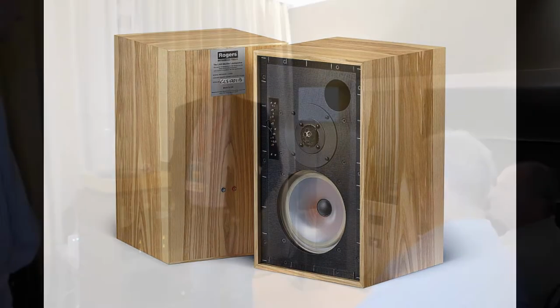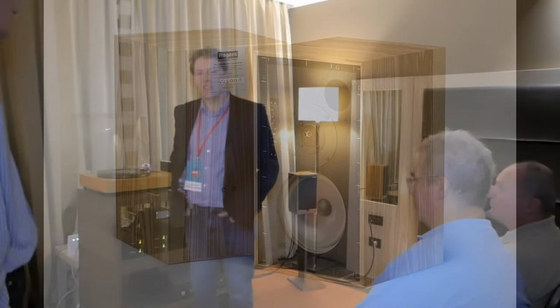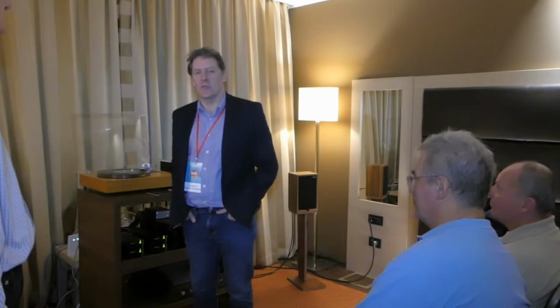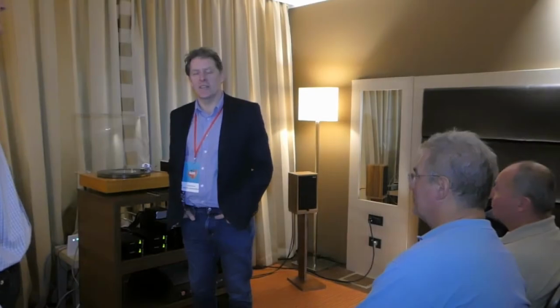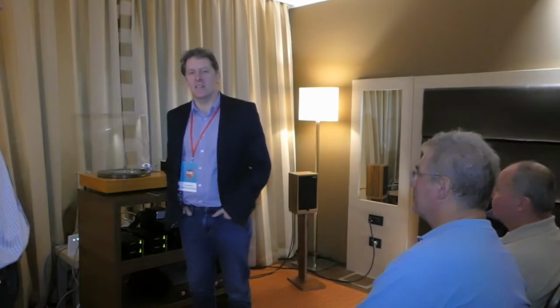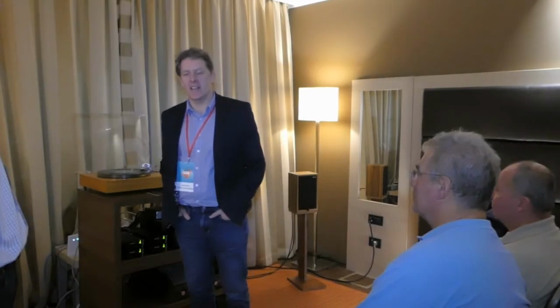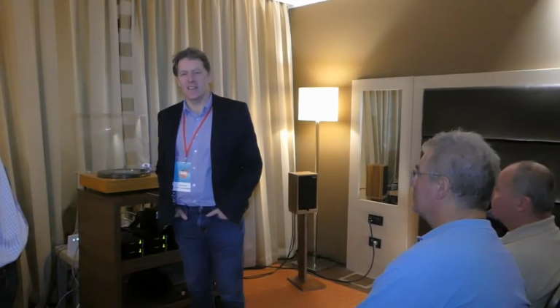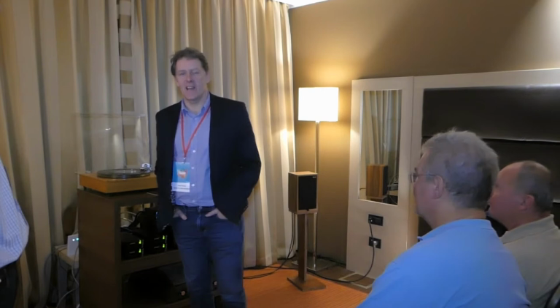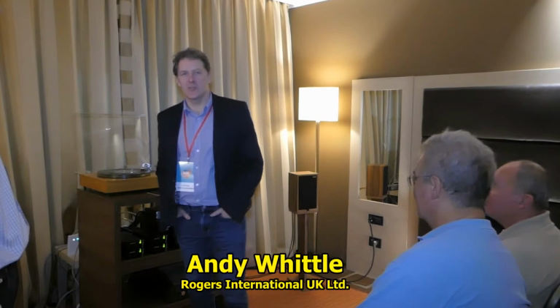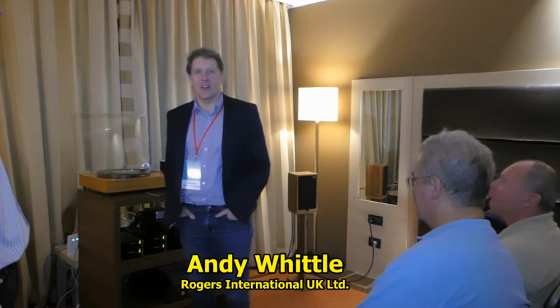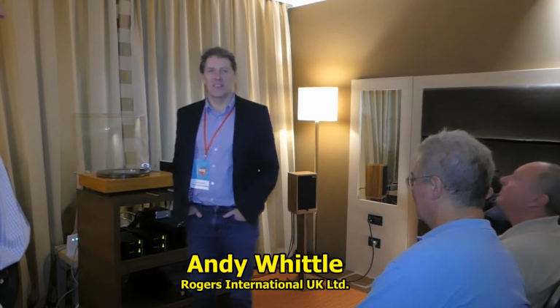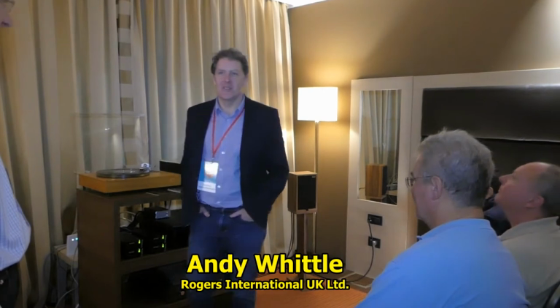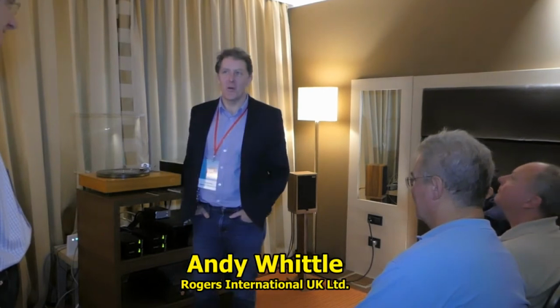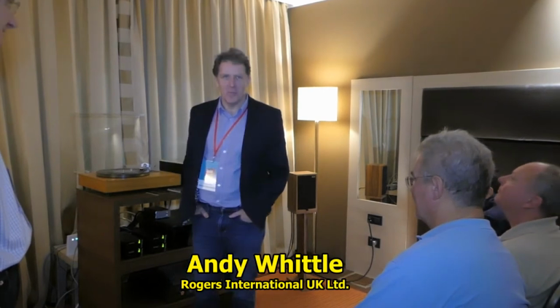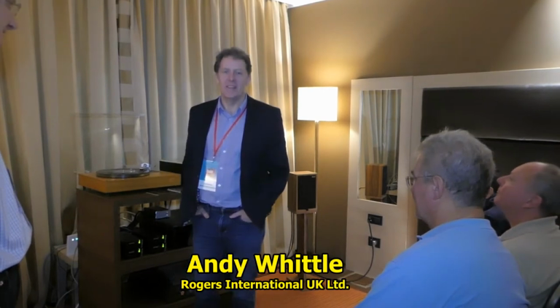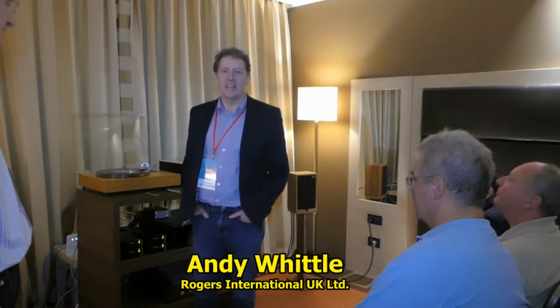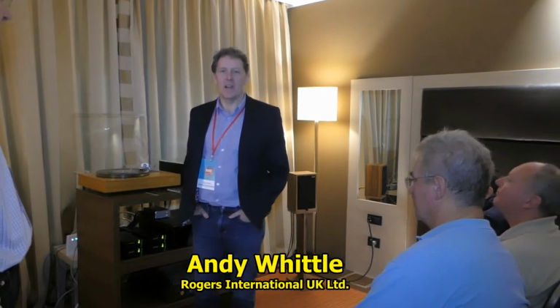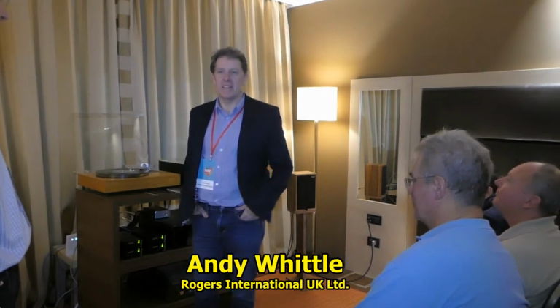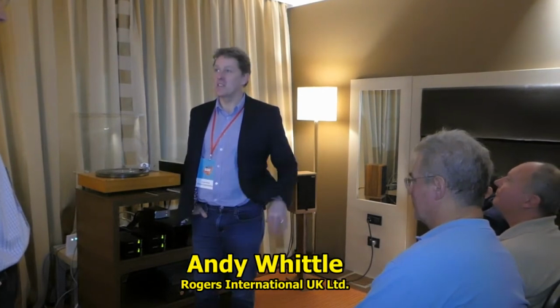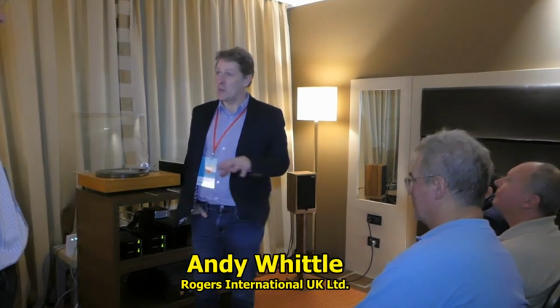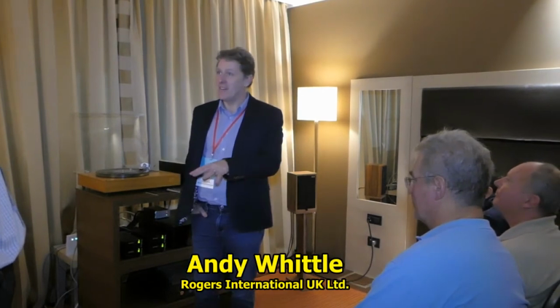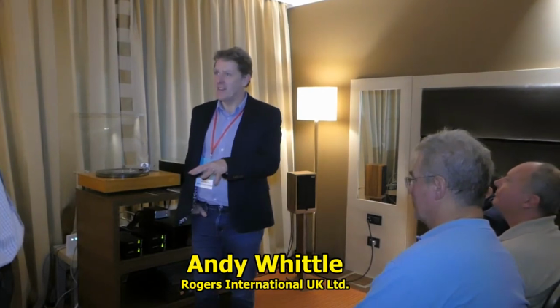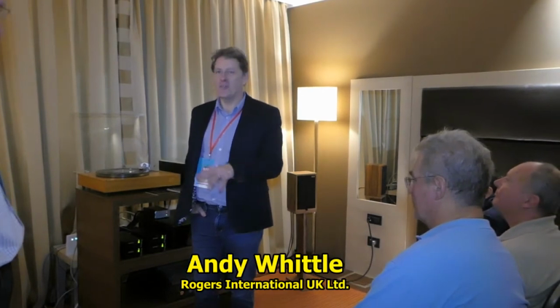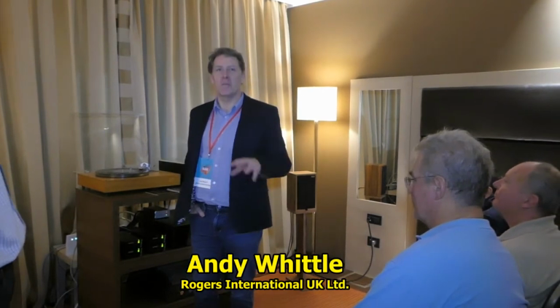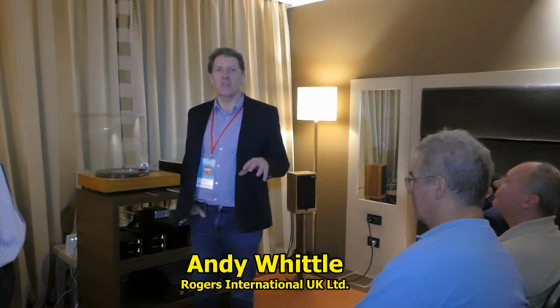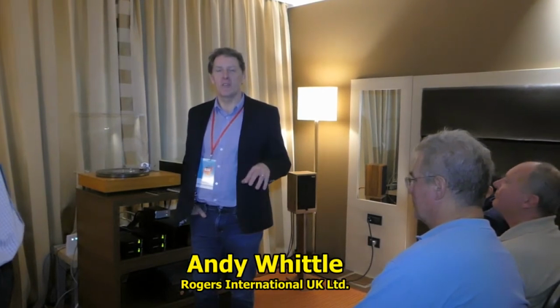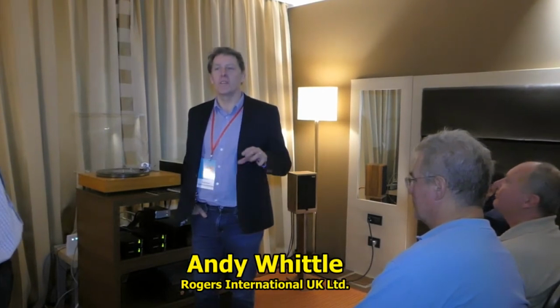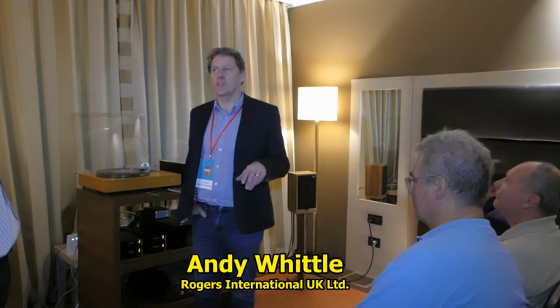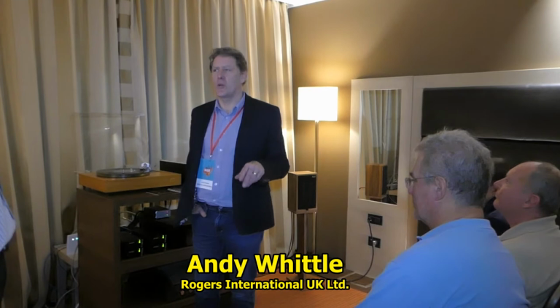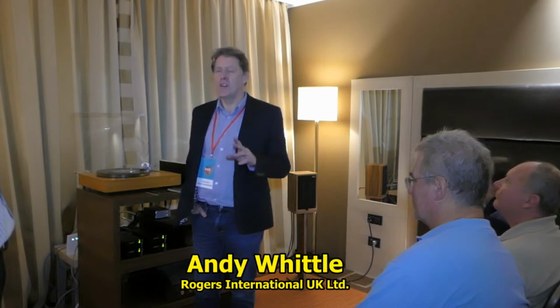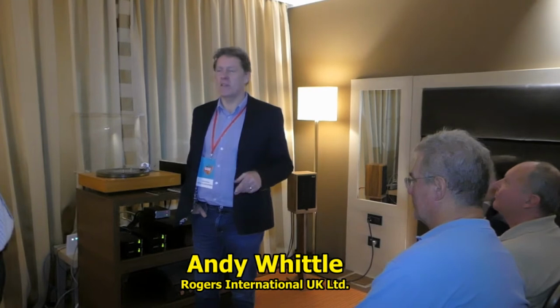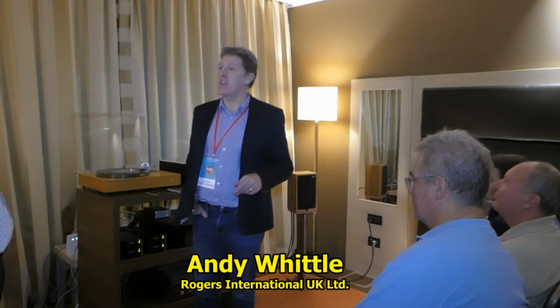Hello, good afternoon and welcome. Here we are in Serbia, the Belgrade Audio Show 2019.